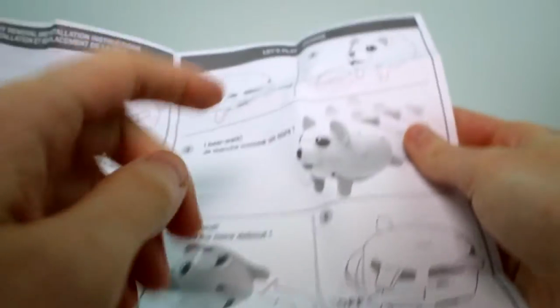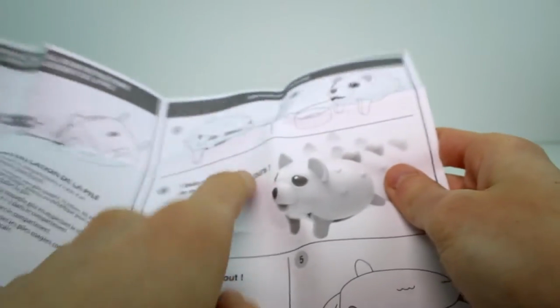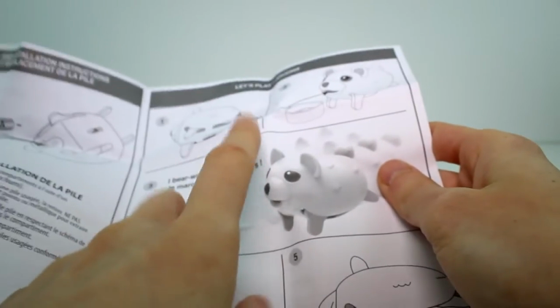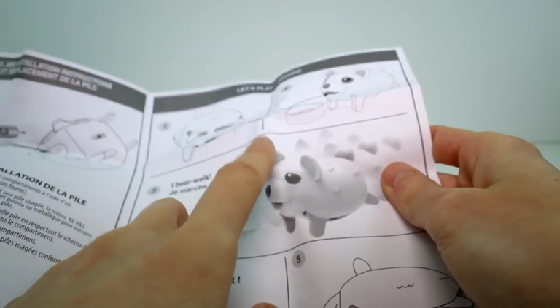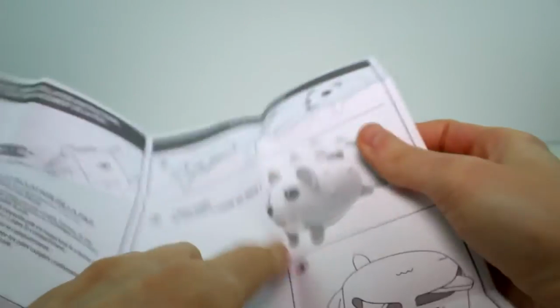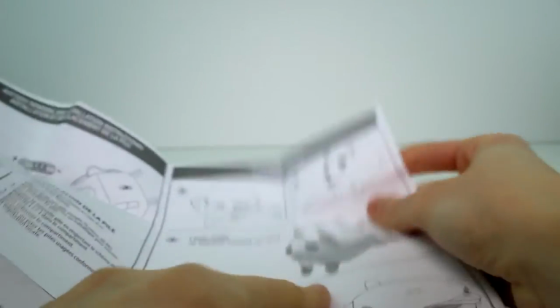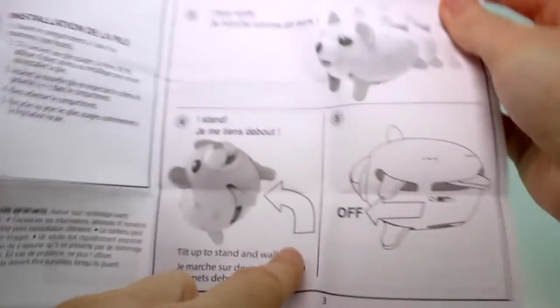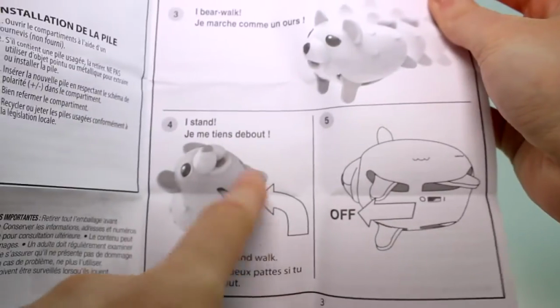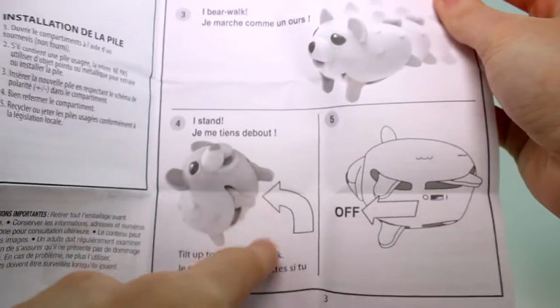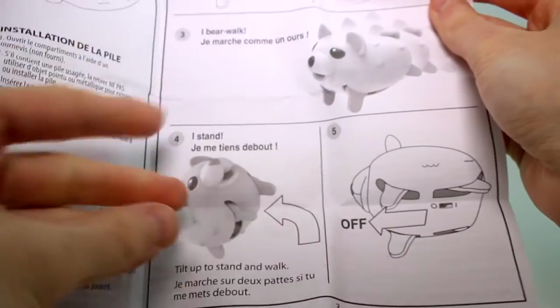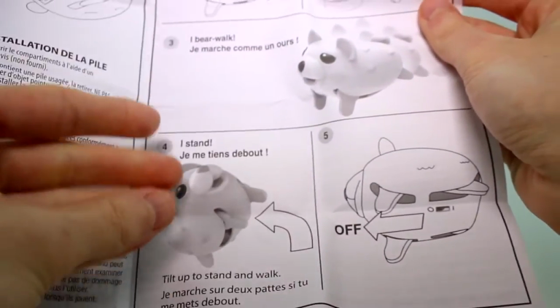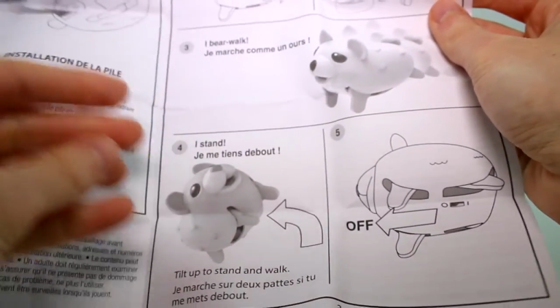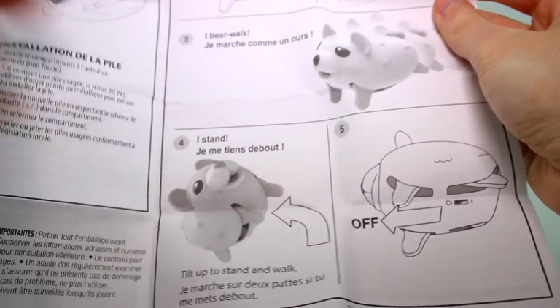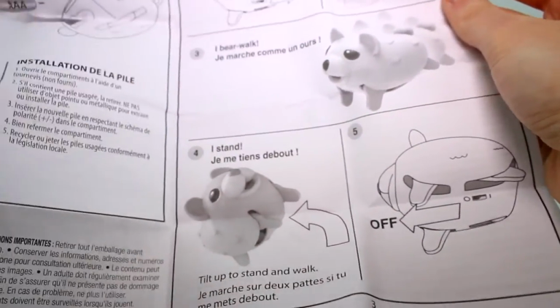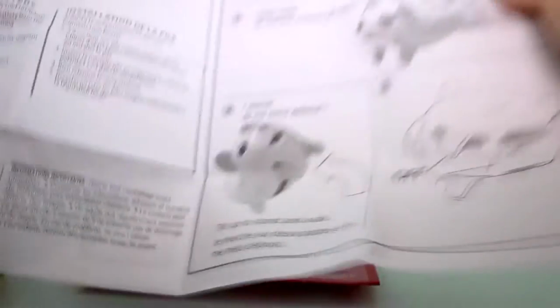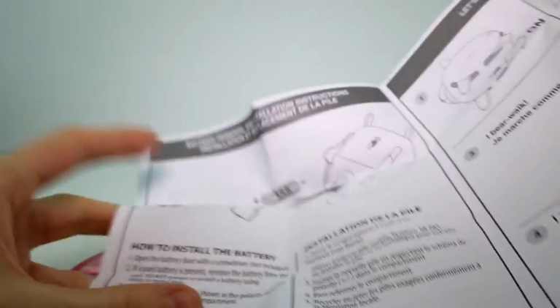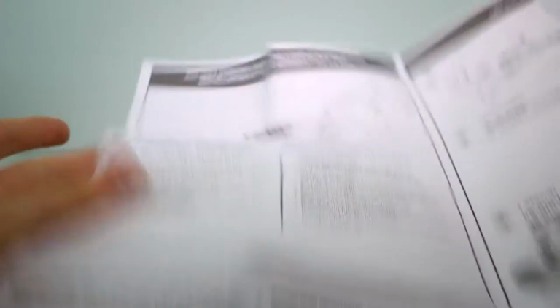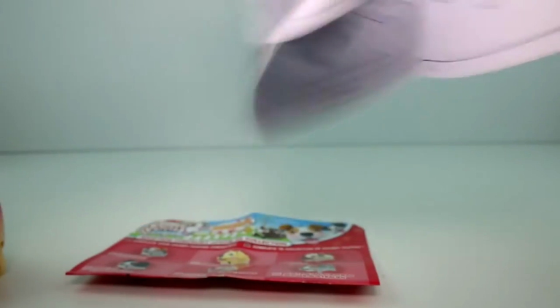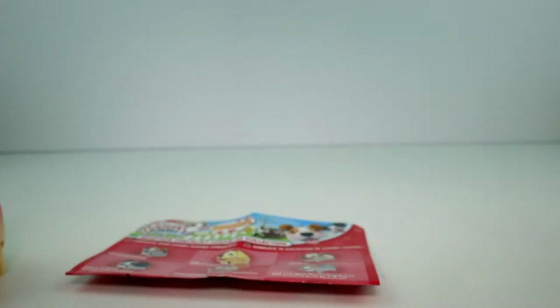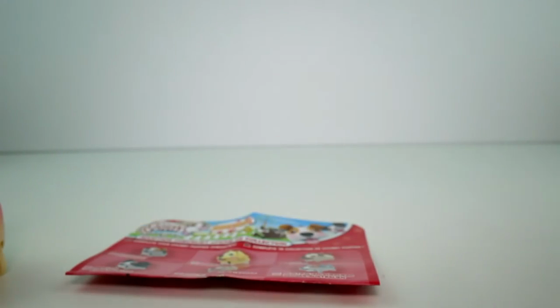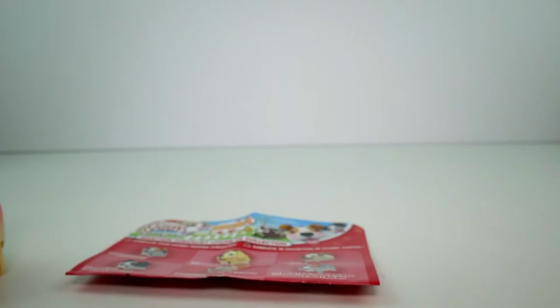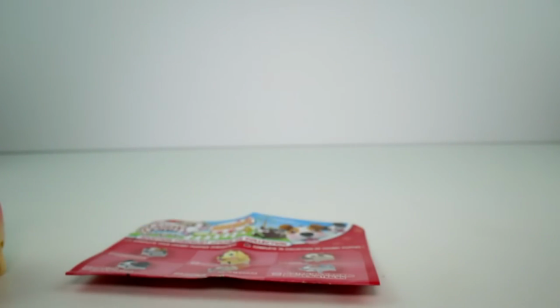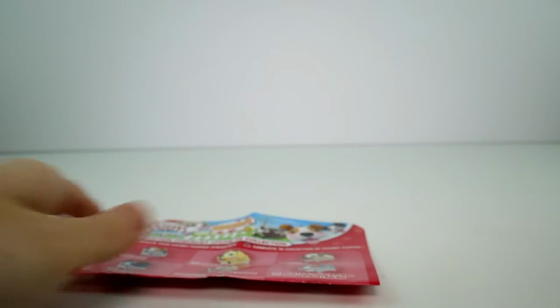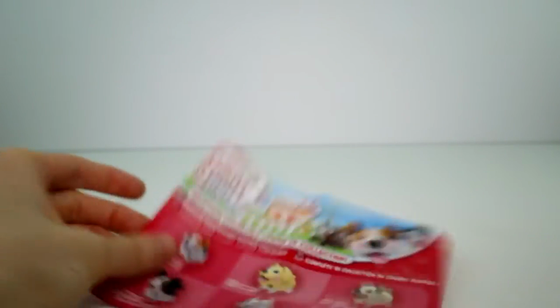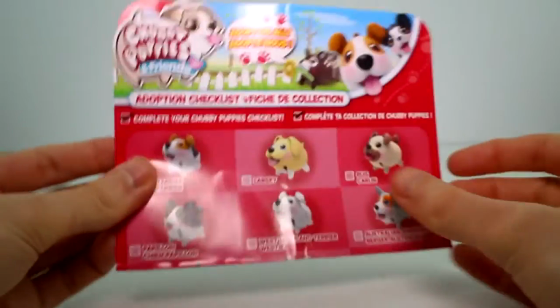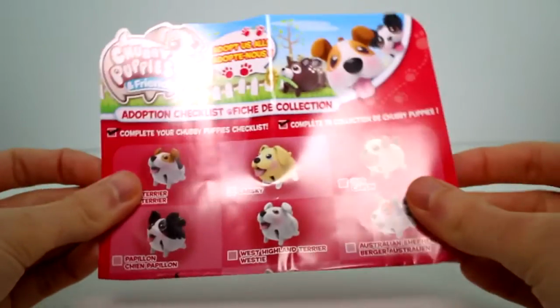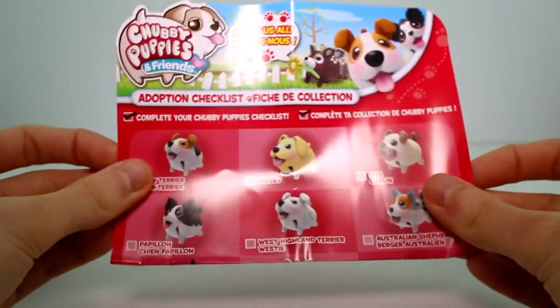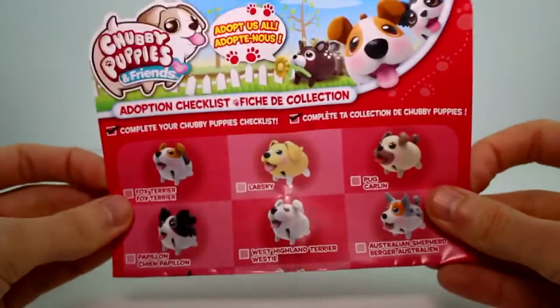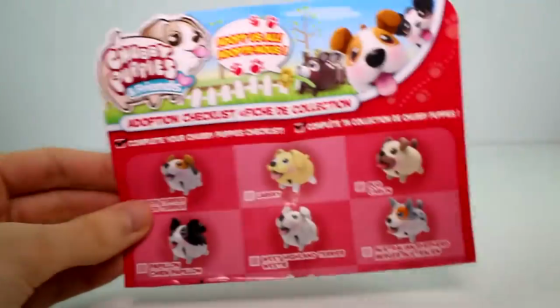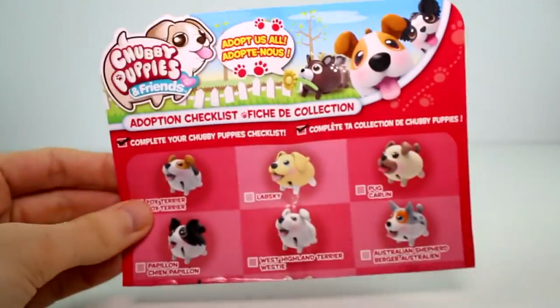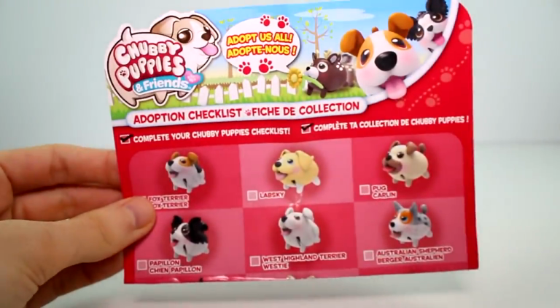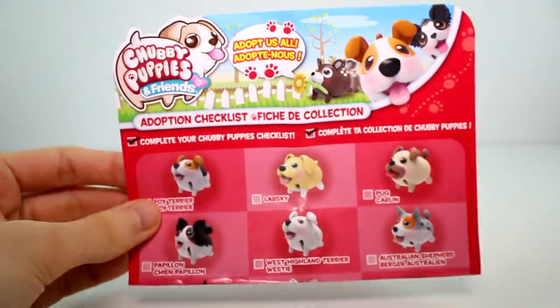This one's legs don't move, actually. To make him stand, you just set him on his back legs, and that's how to change the battery. And then we have the adoption checklist — gotta love that.